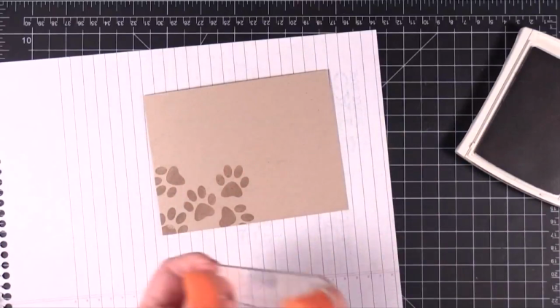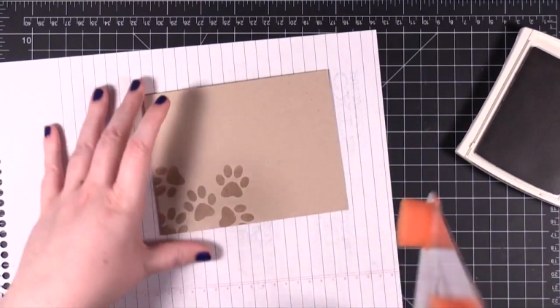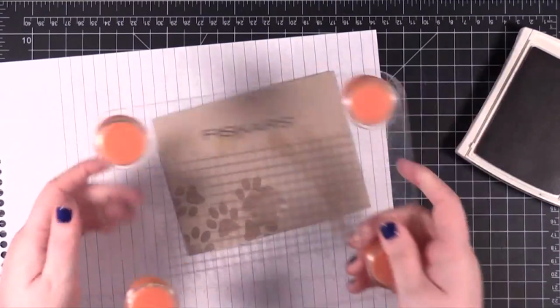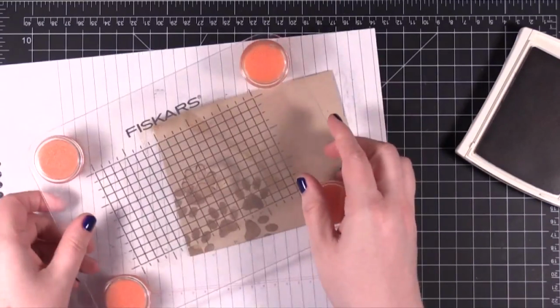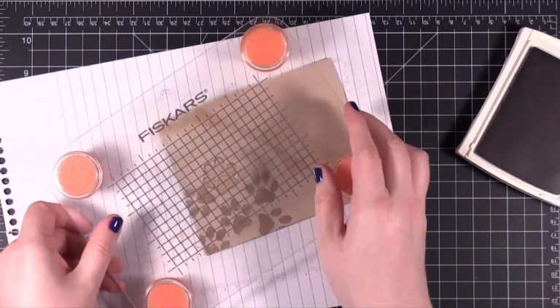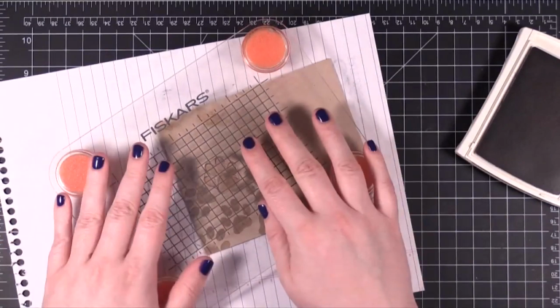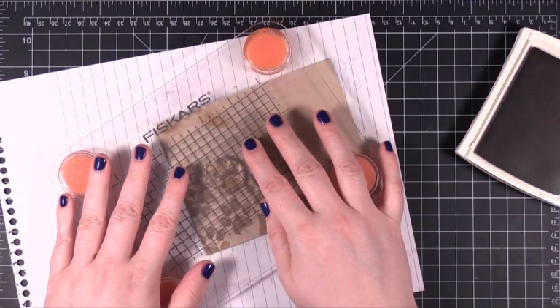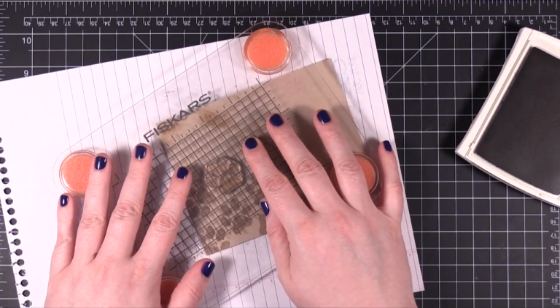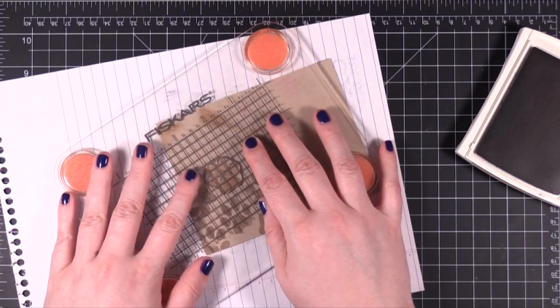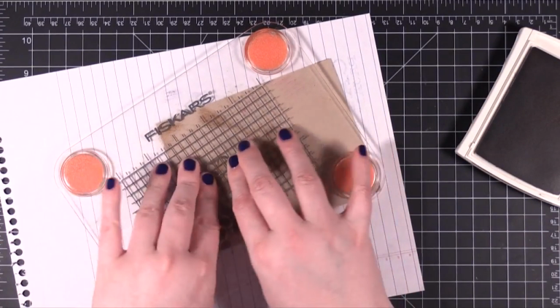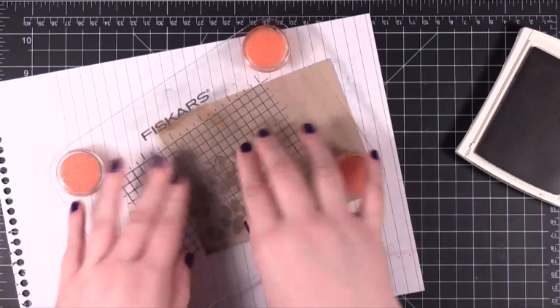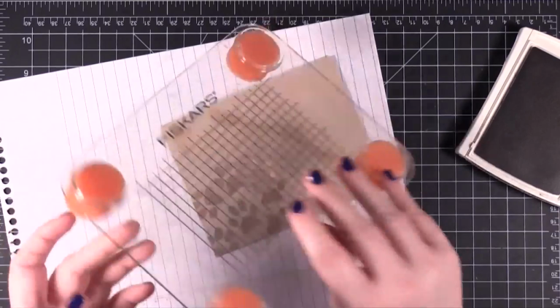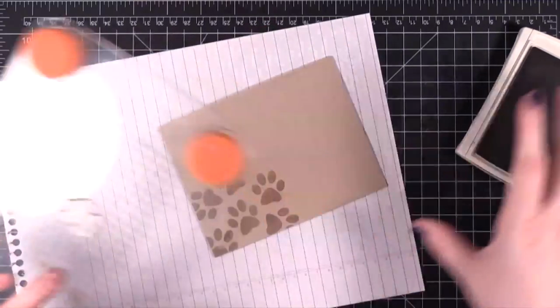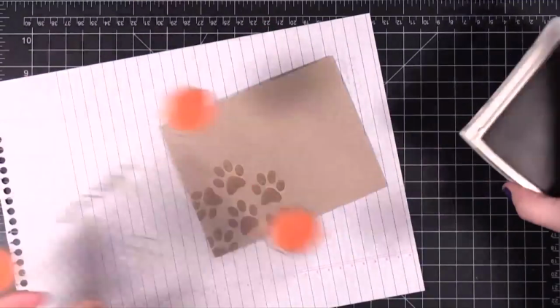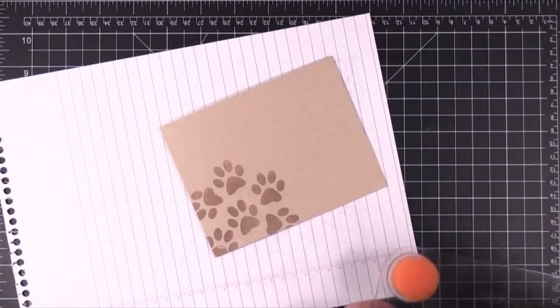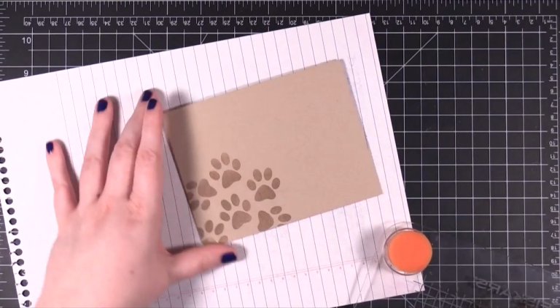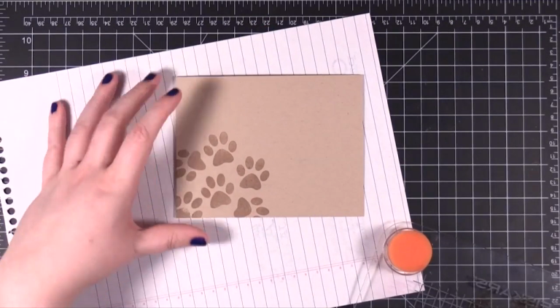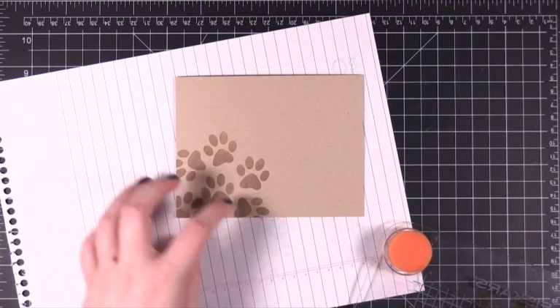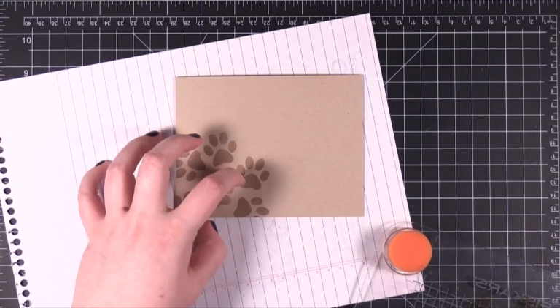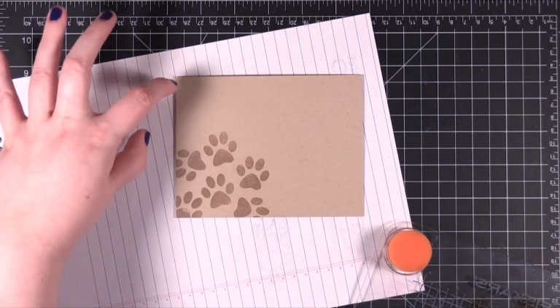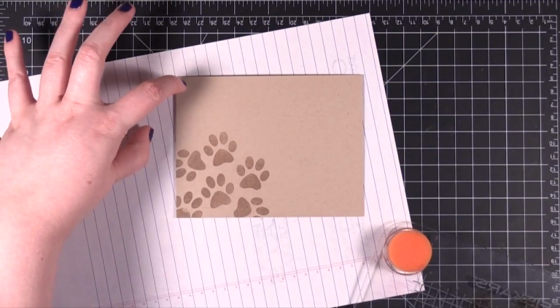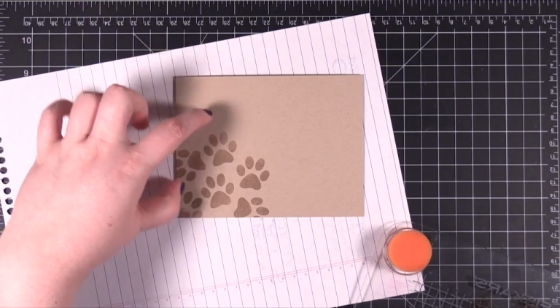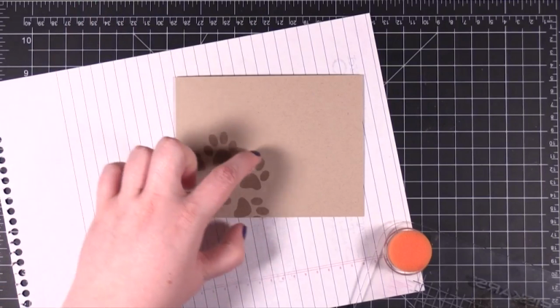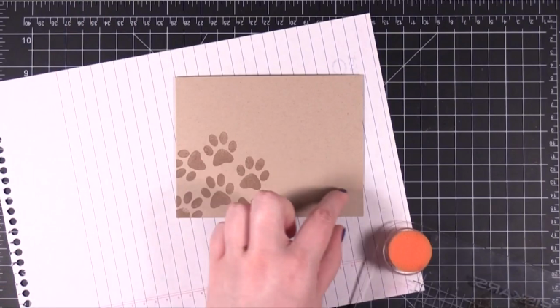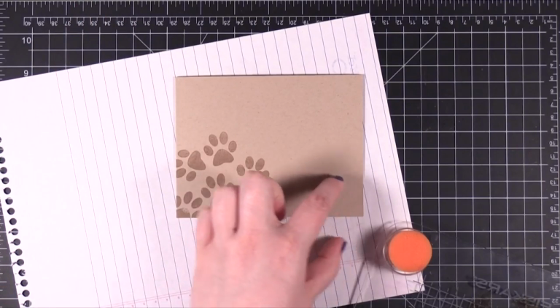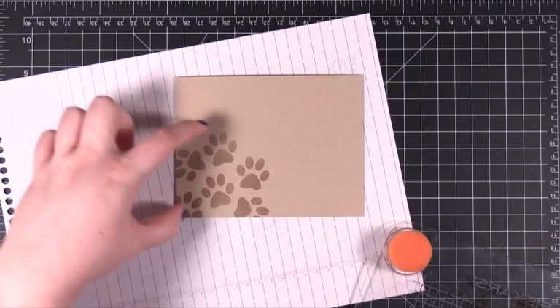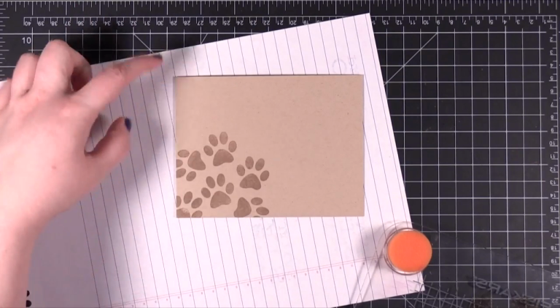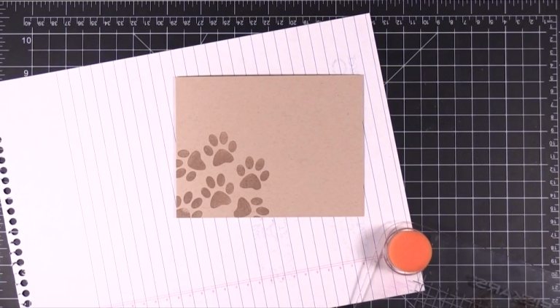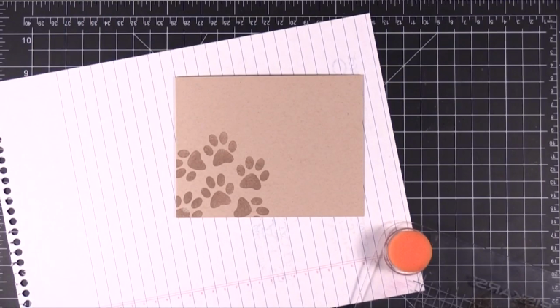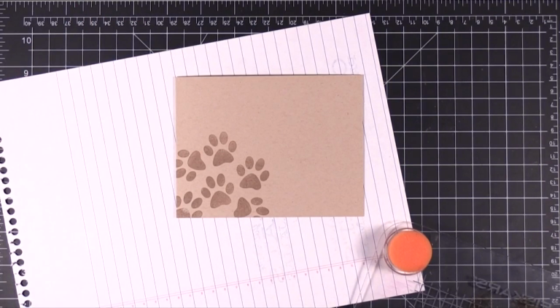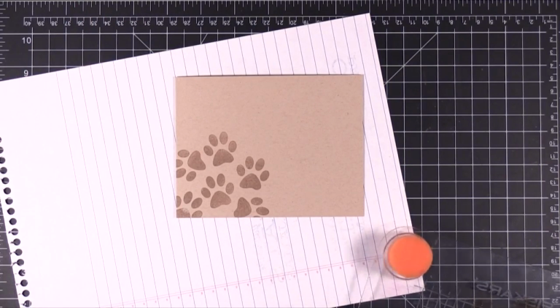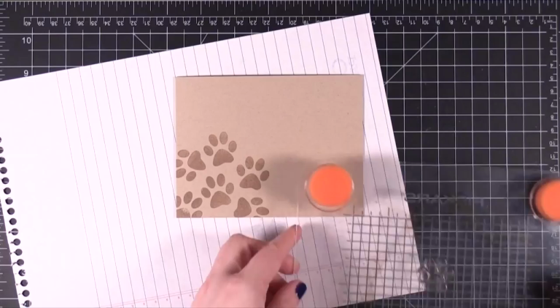I'm revising my plan. I was going to have the paws cover the entire surface of the card front, but now I'm kind of liking the idea that it's in one corner. So I'm going to have it come around right in this area — I think that would make it really interesting.